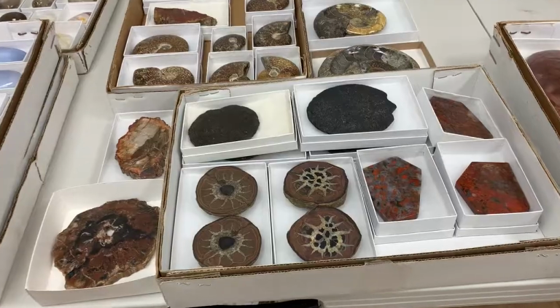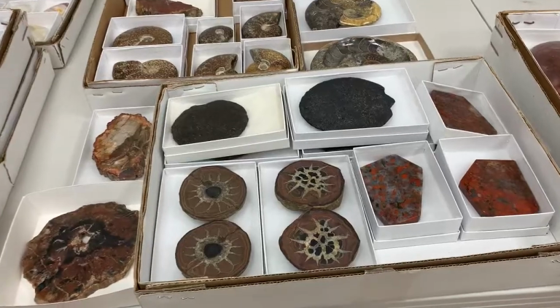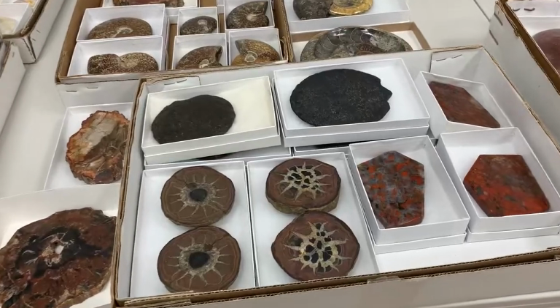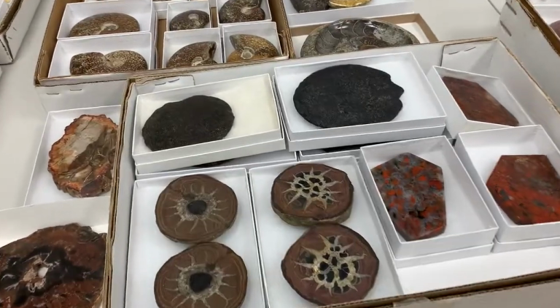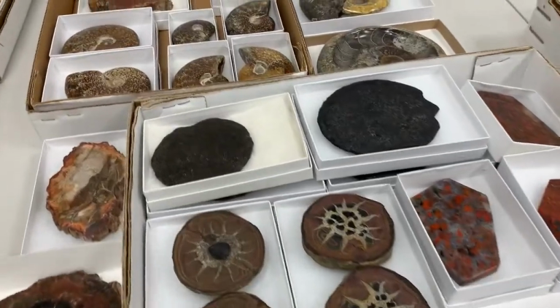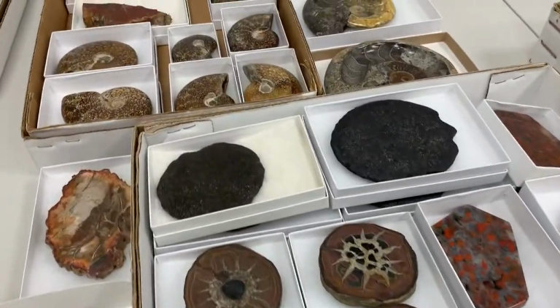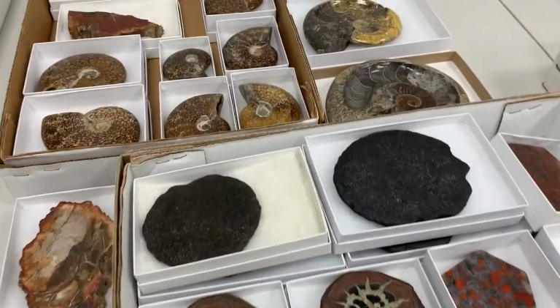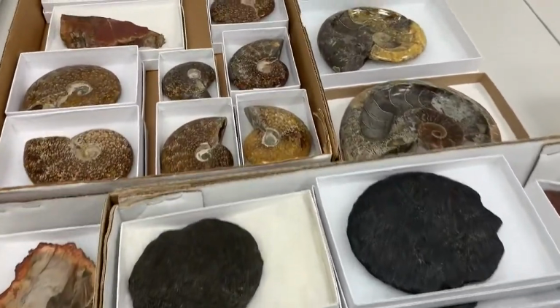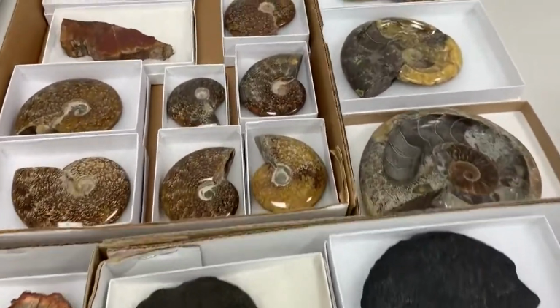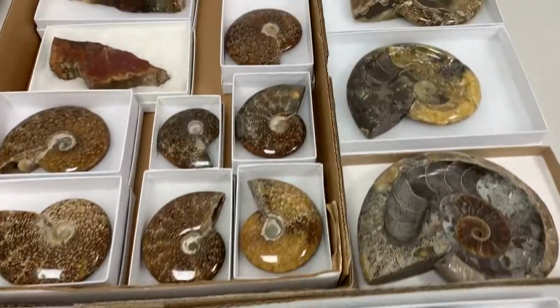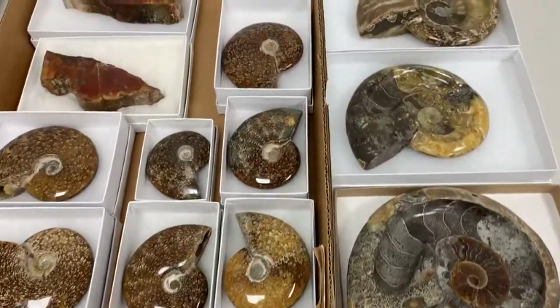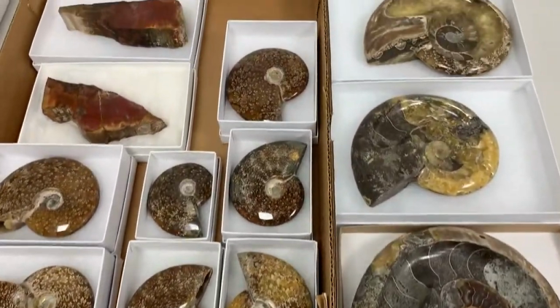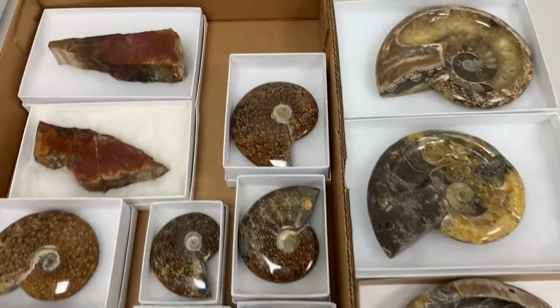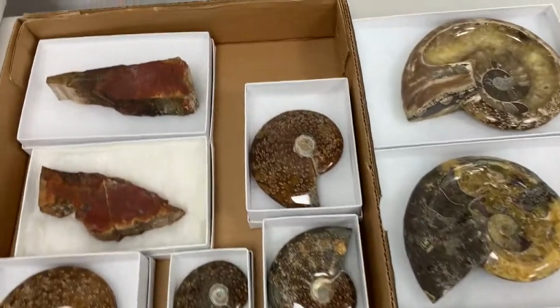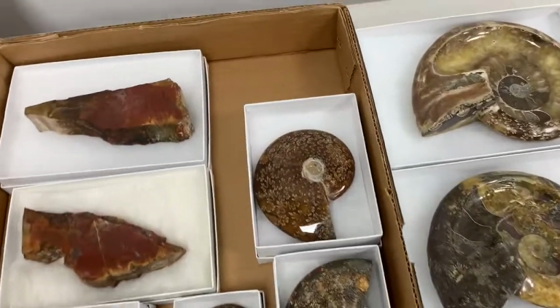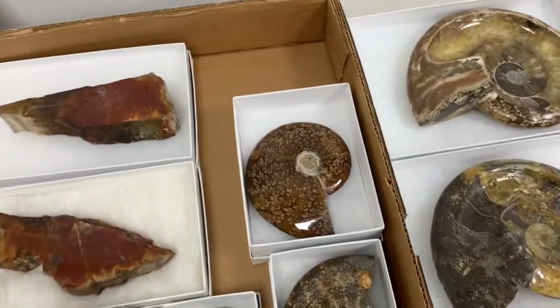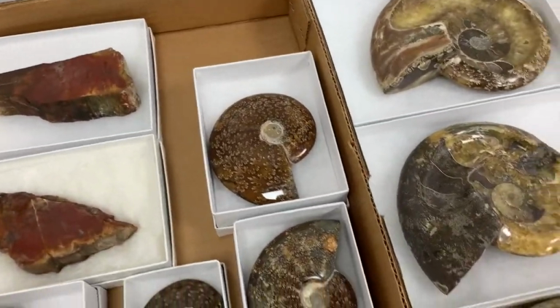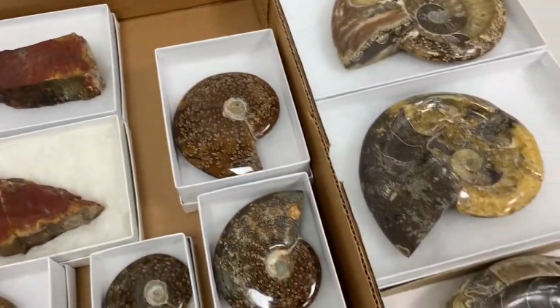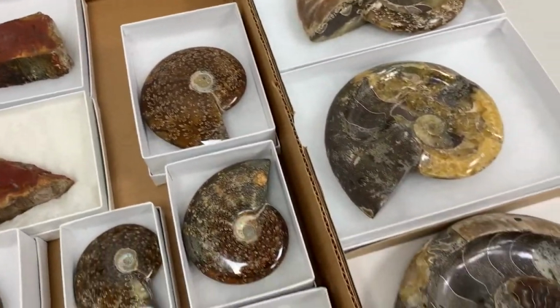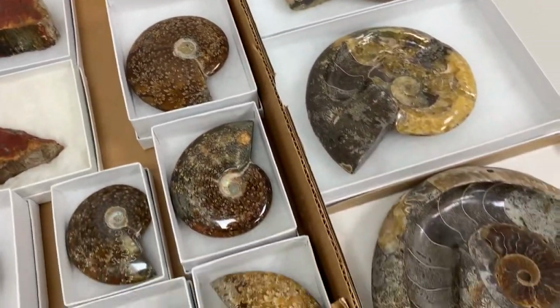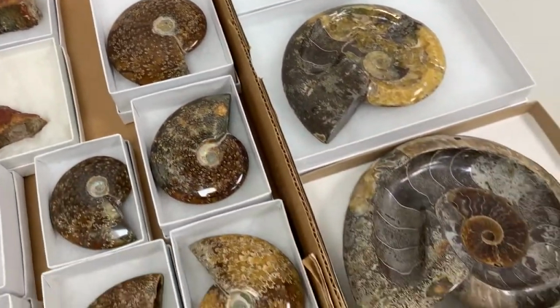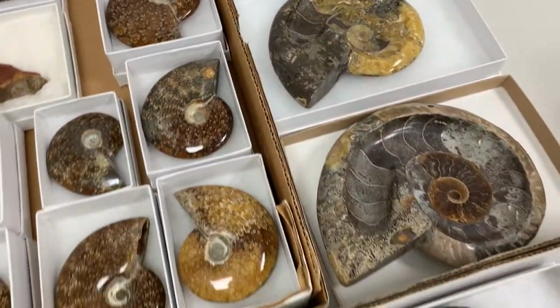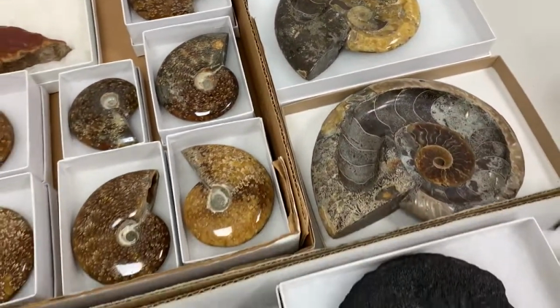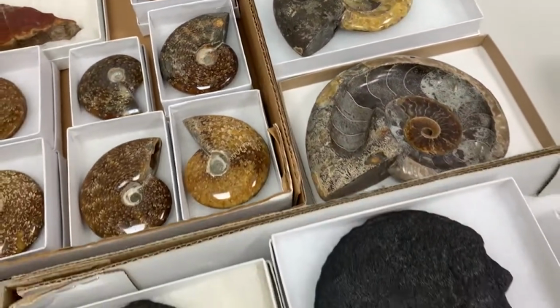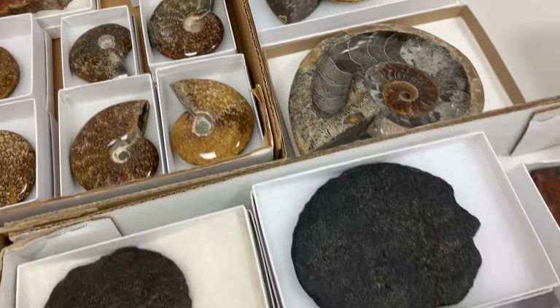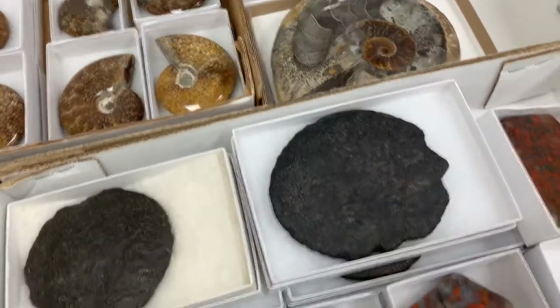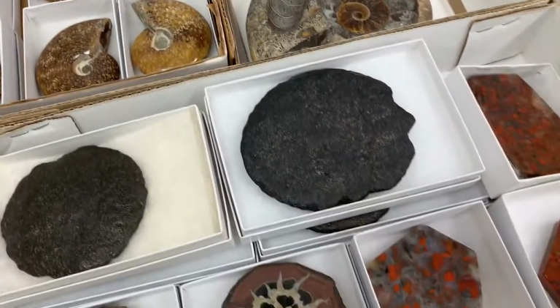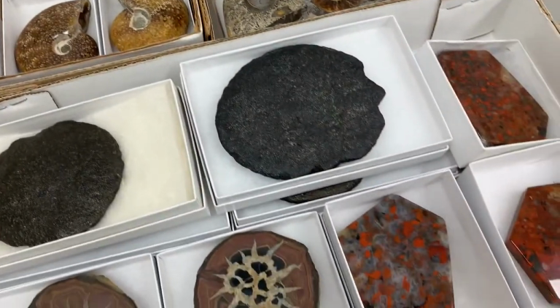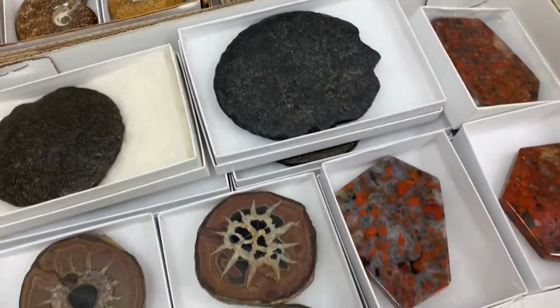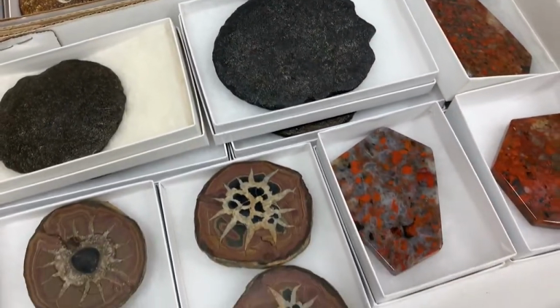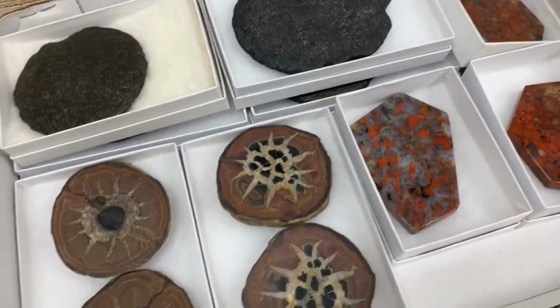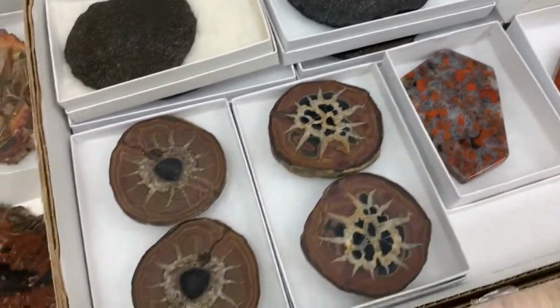Welcome to another episode of What is in My Flat. I'm Kyle Russell of Crystal Concentrics, and I'm here to show you some new acquisitions that I've got for you.